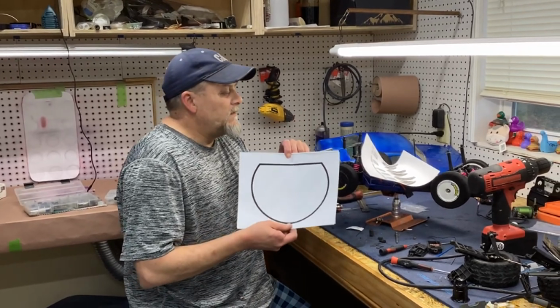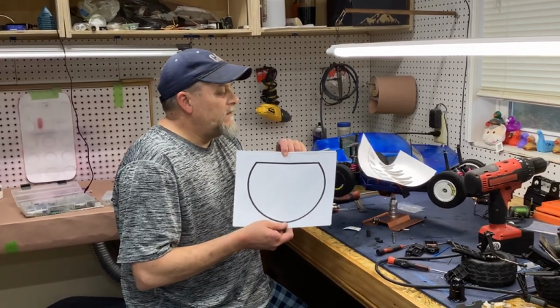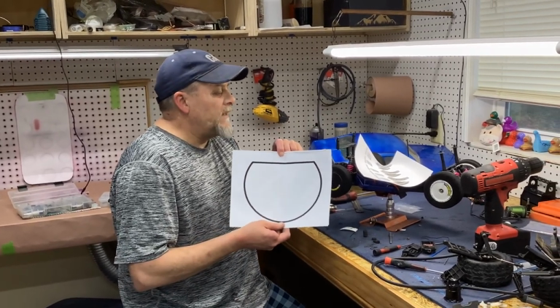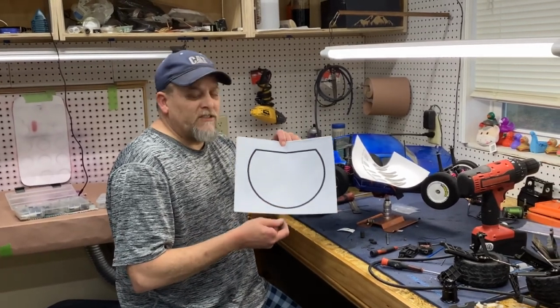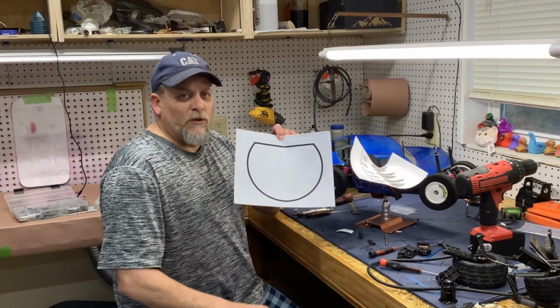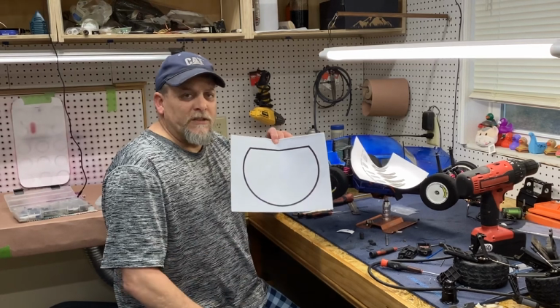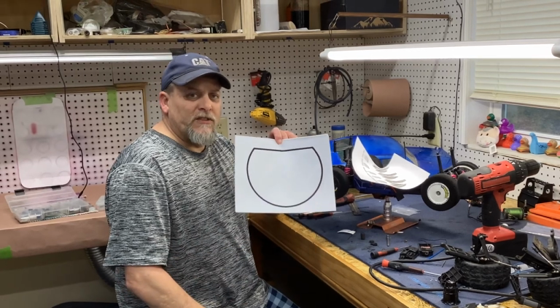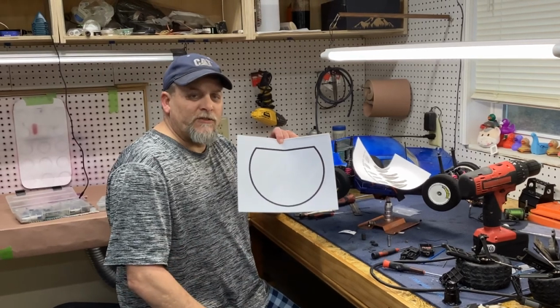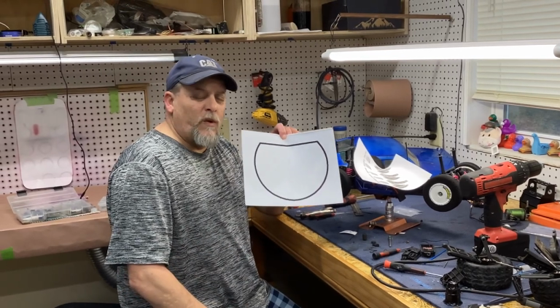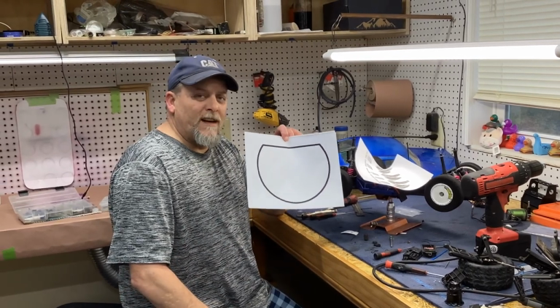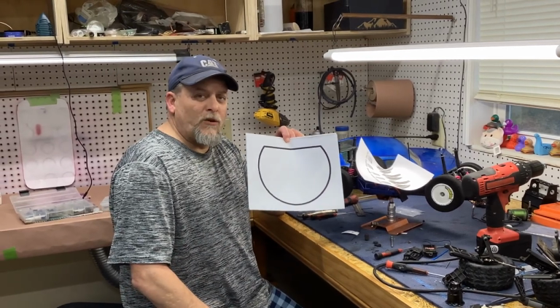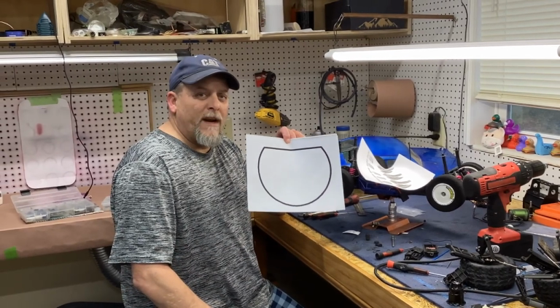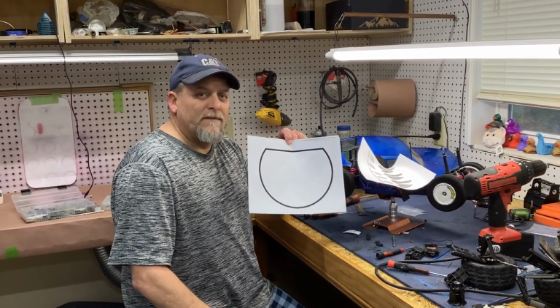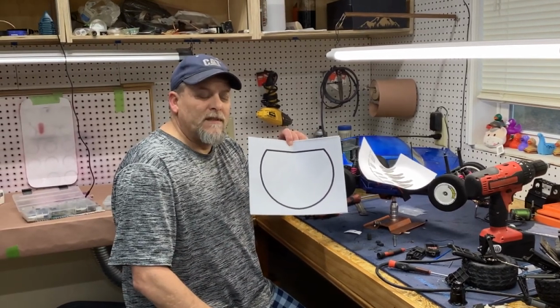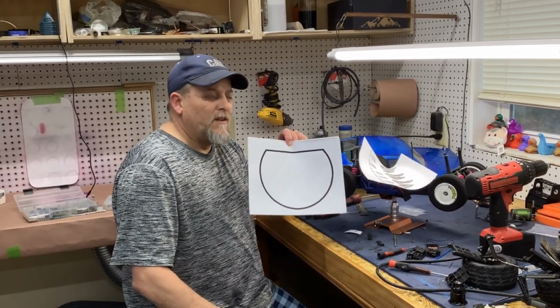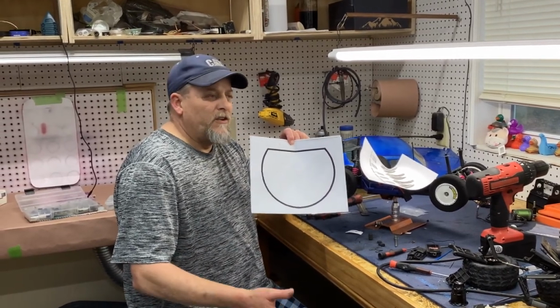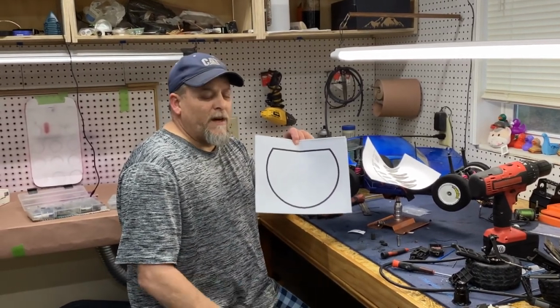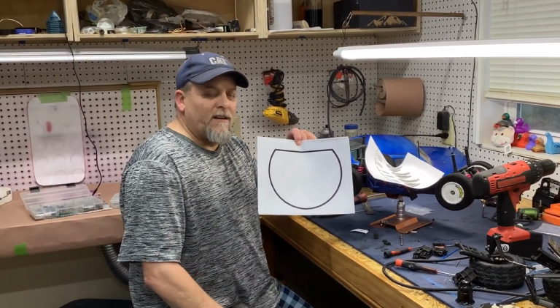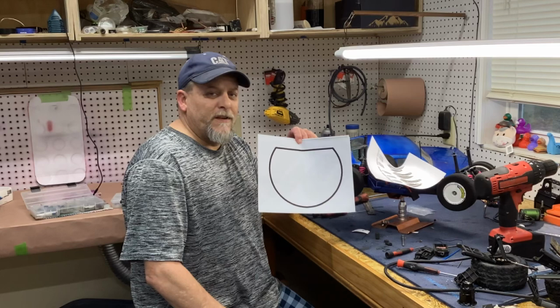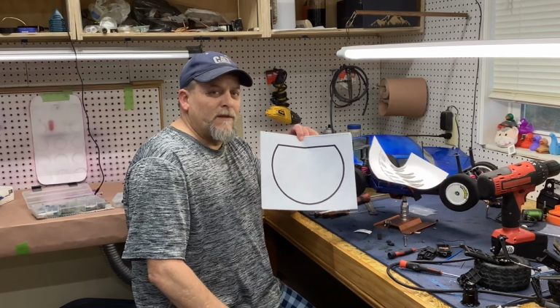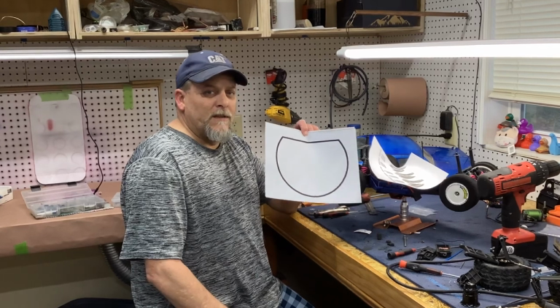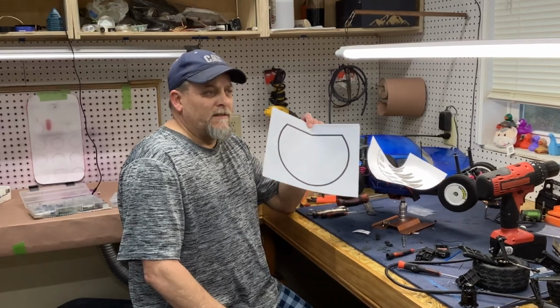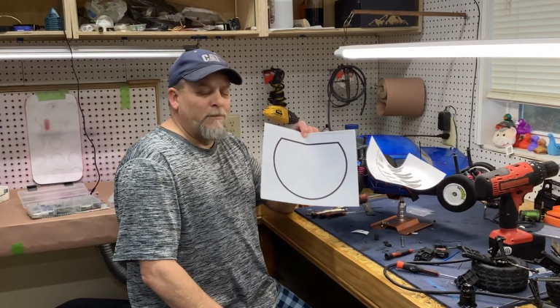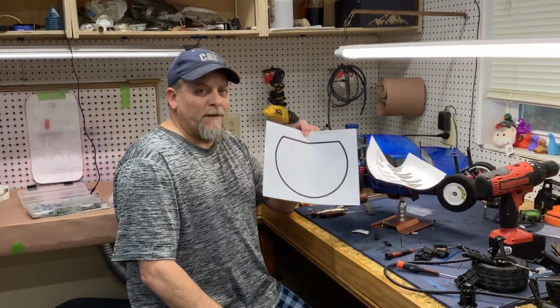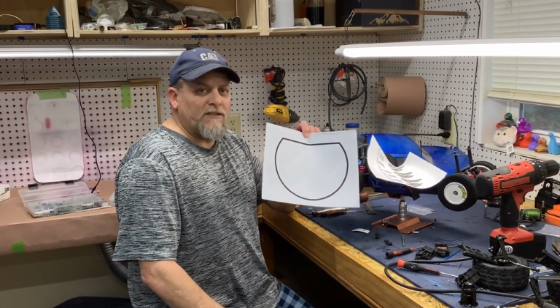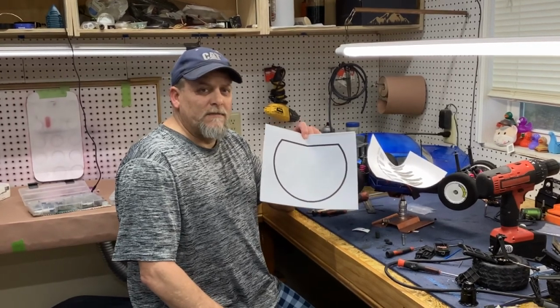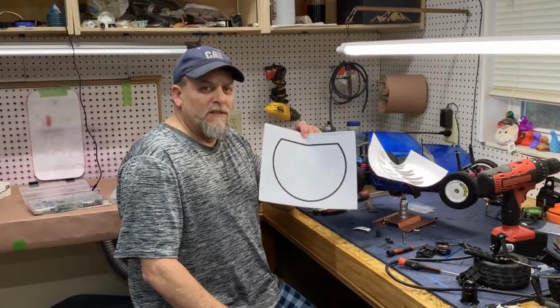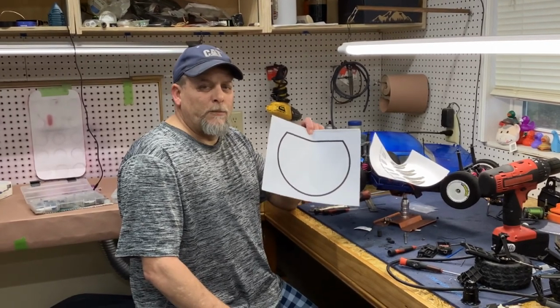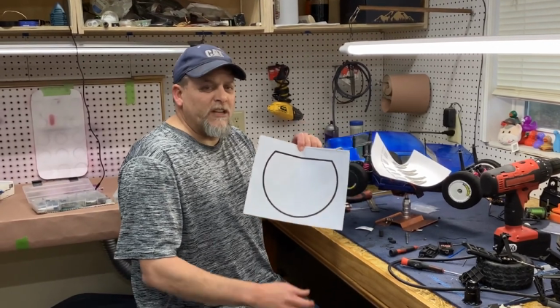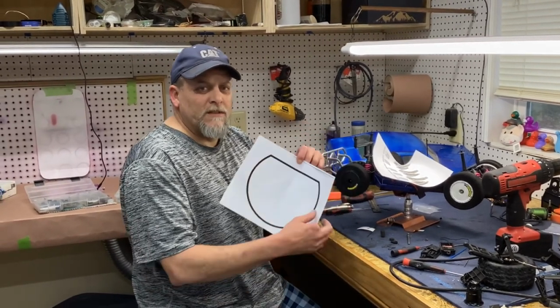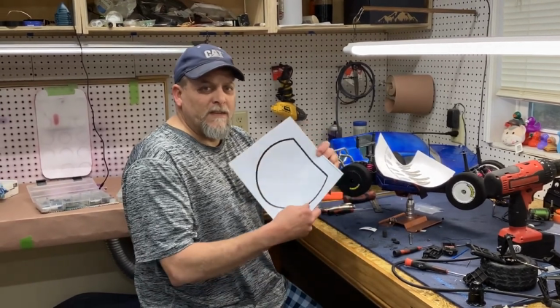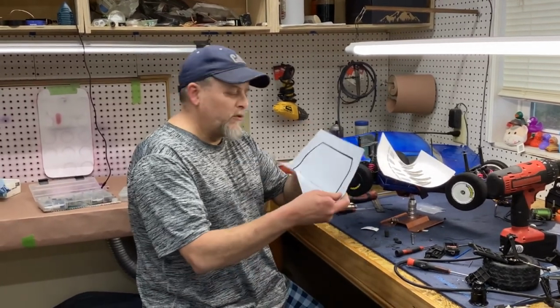They suggest to only use the set screws one time and throw them away. You can buy 150 of them for about $8, so they're pretty cheap and disposable.